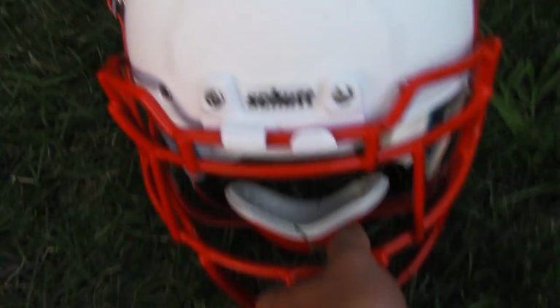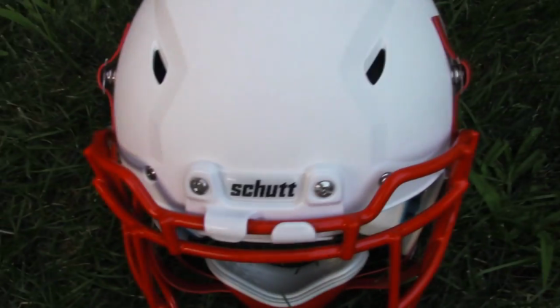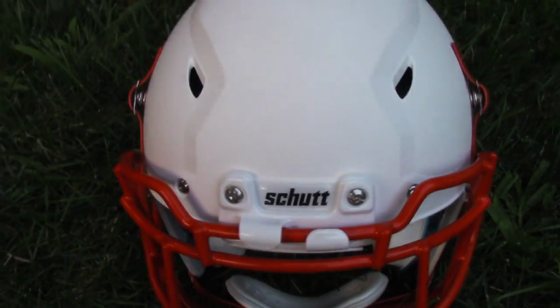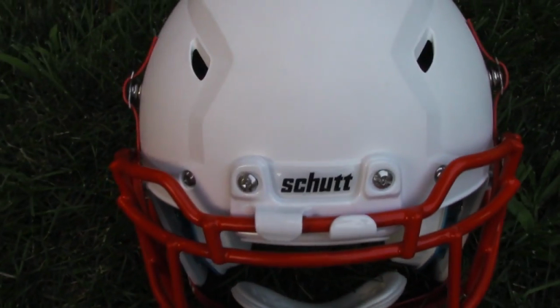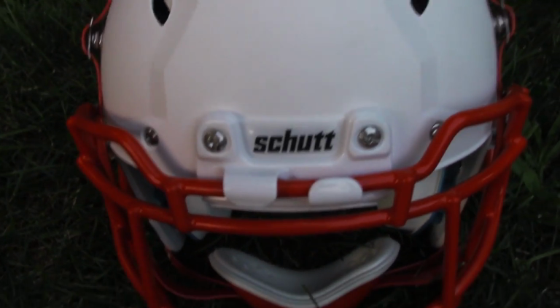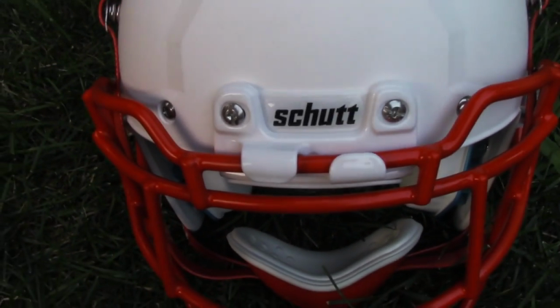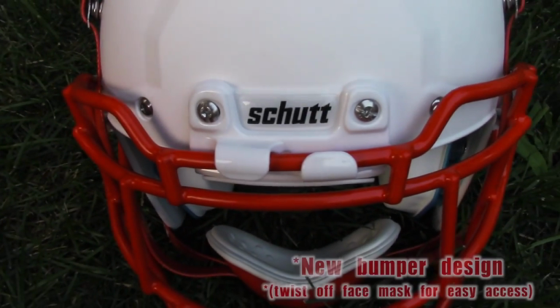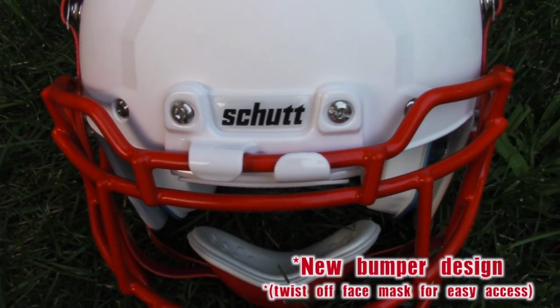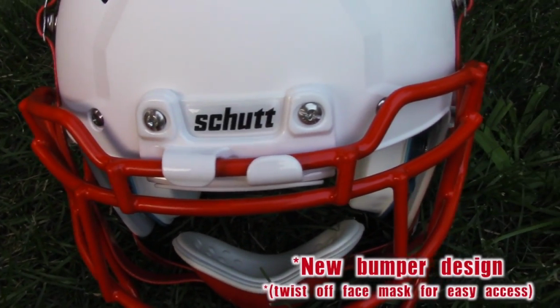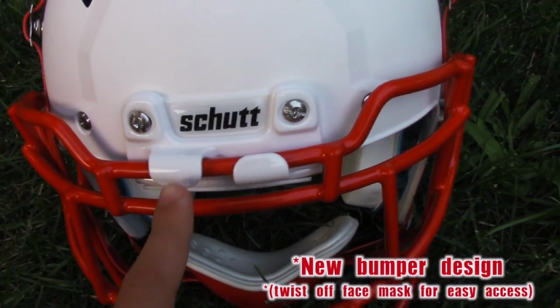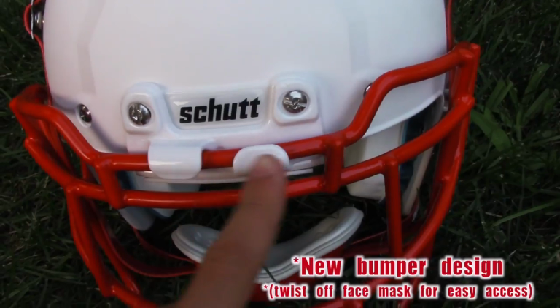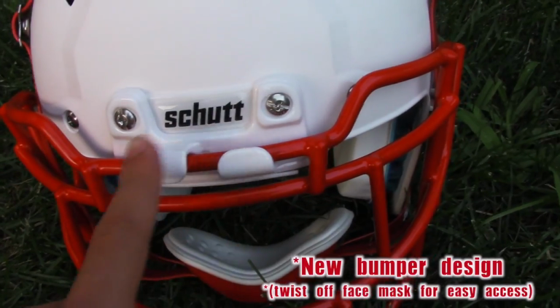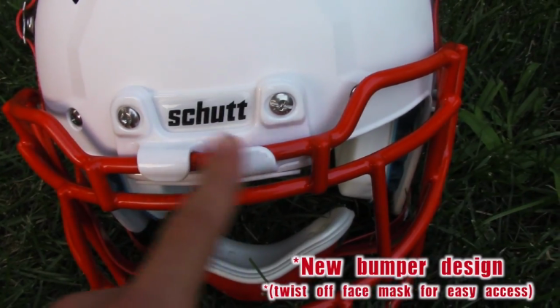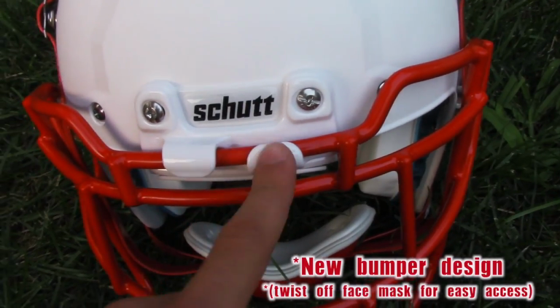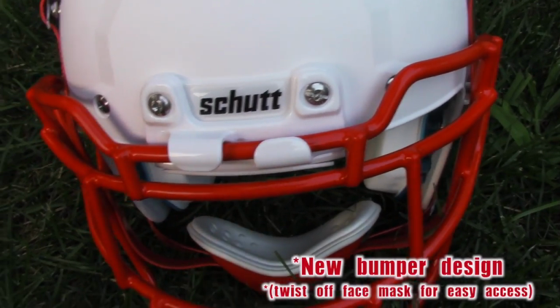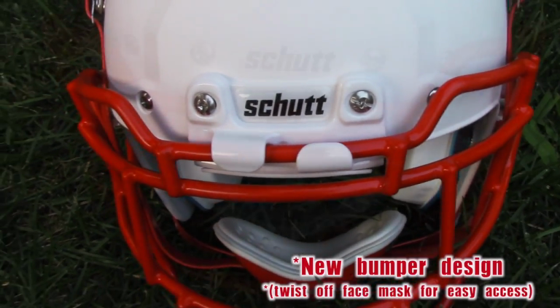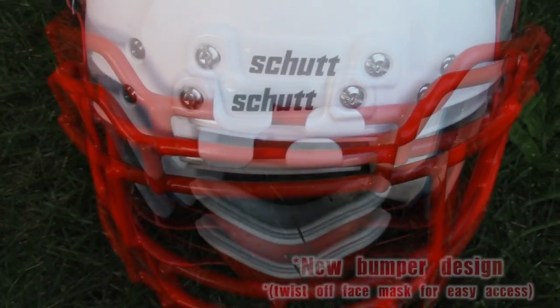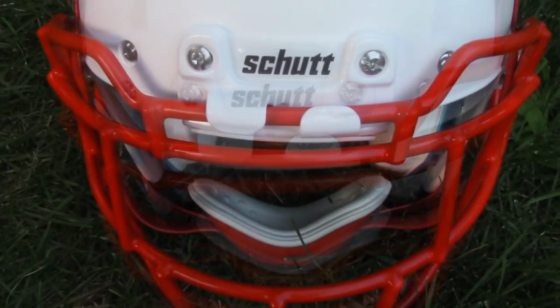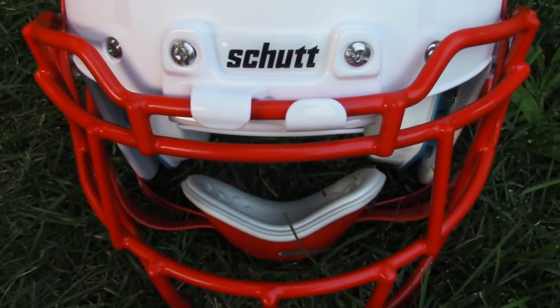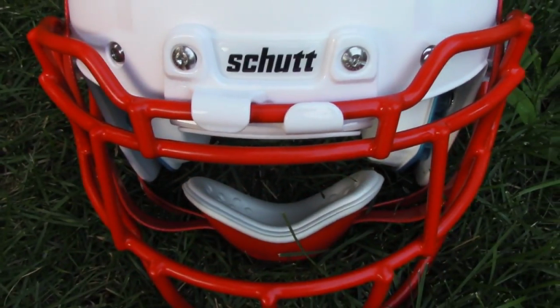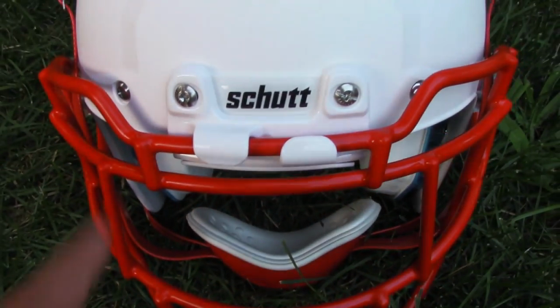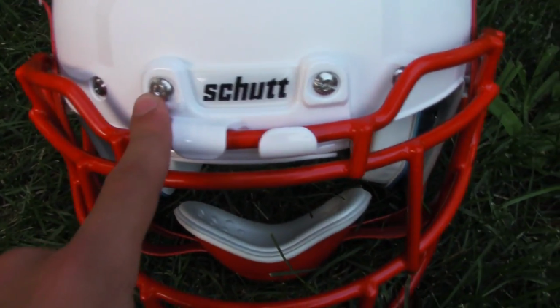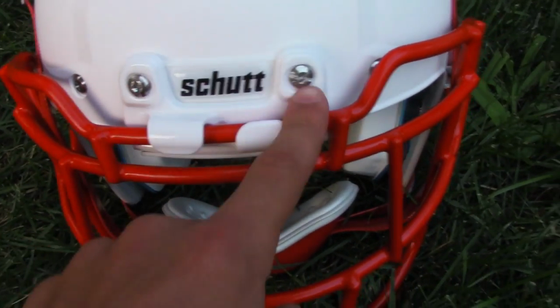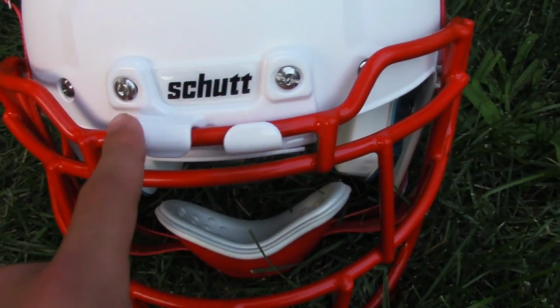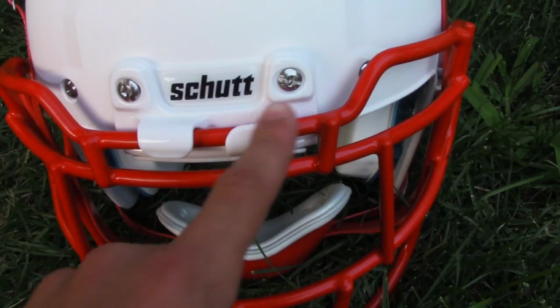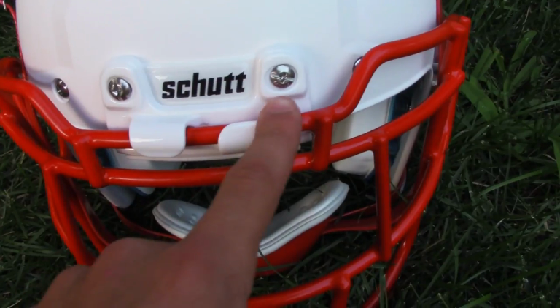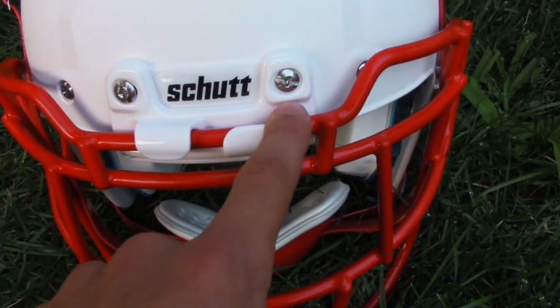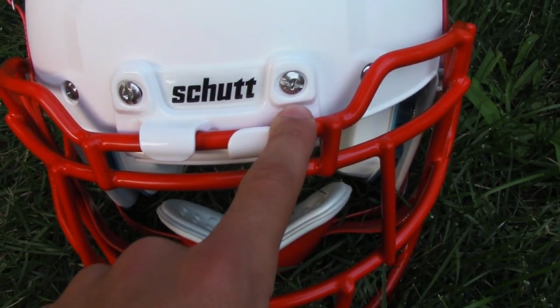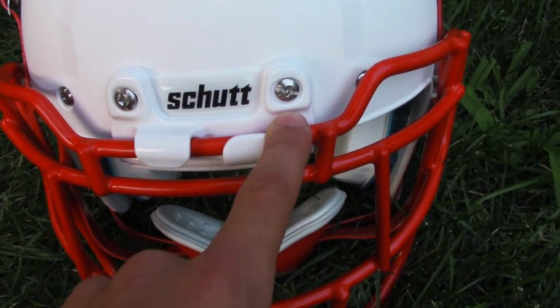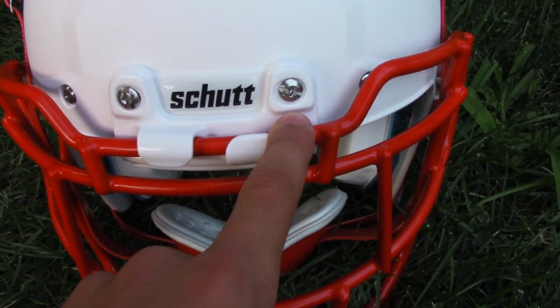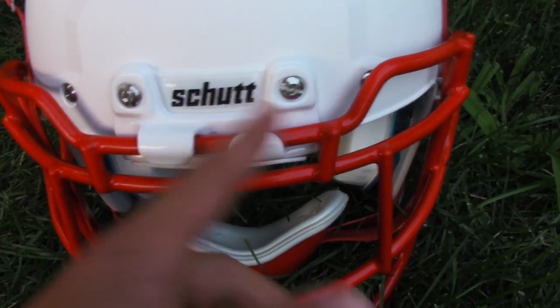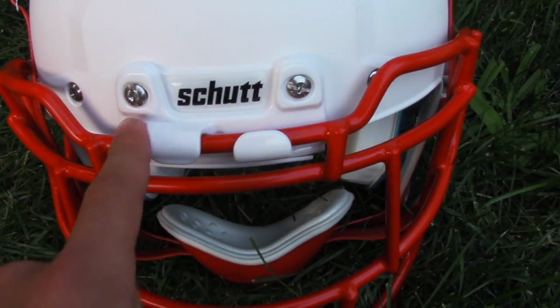Coming to the front here, you can see the new bumper. It's a different kind of bumper, kind of like an over-under thing going on here. They kind of got away from the quarter-turn release system, which isn't a big deal.